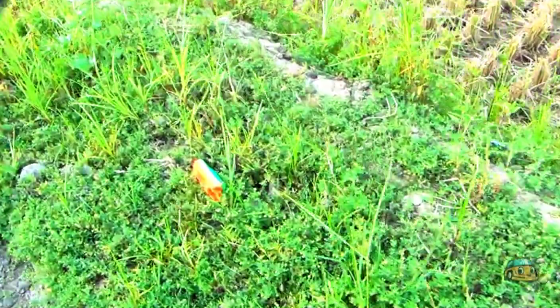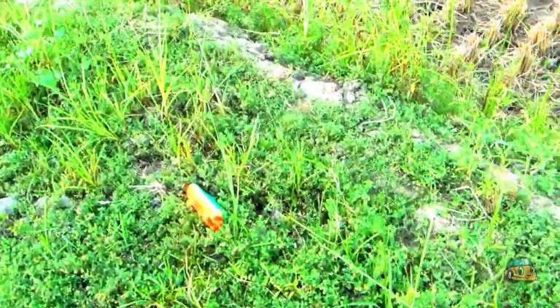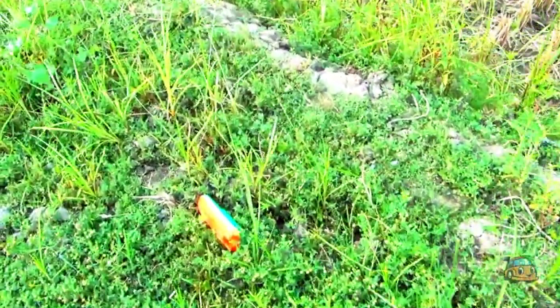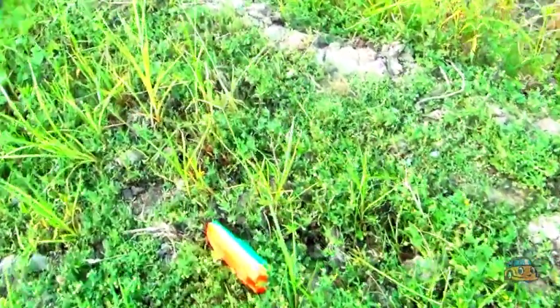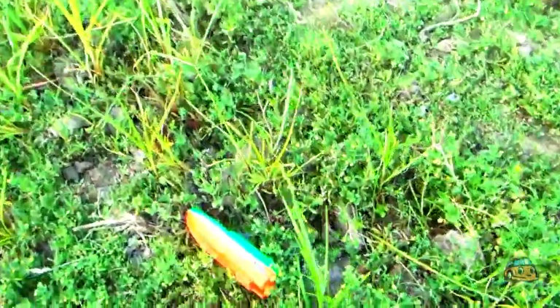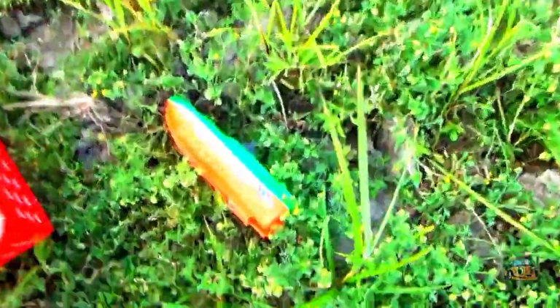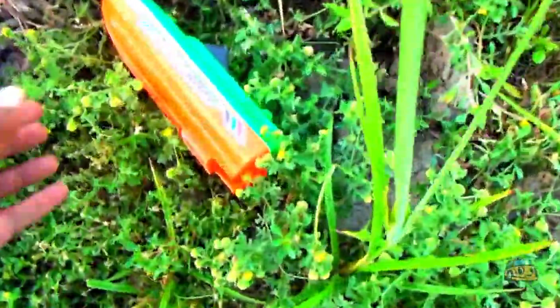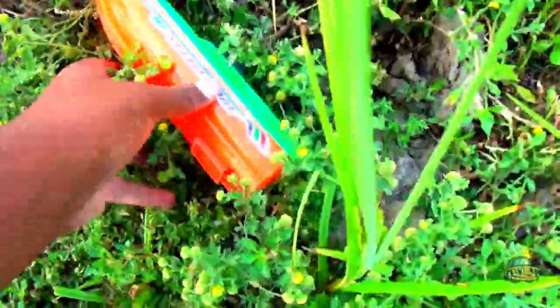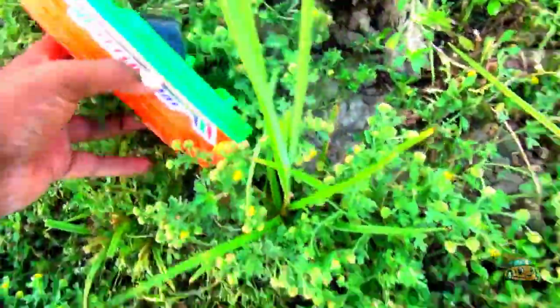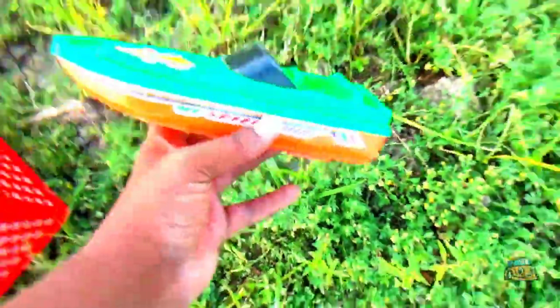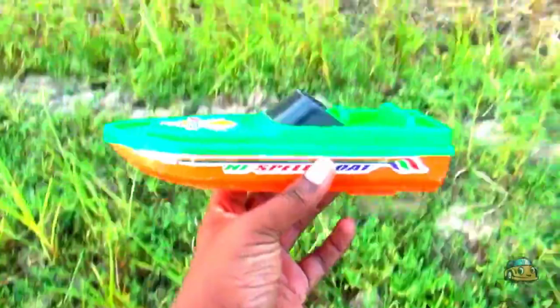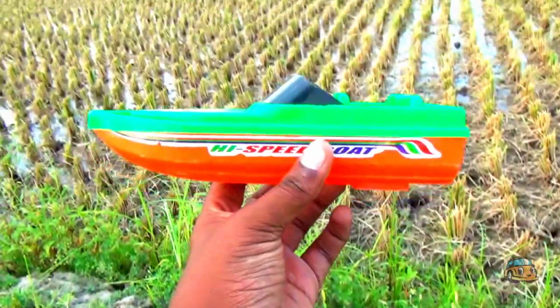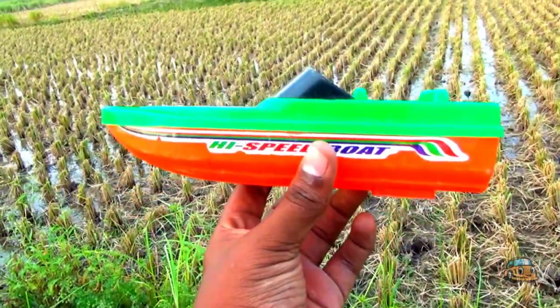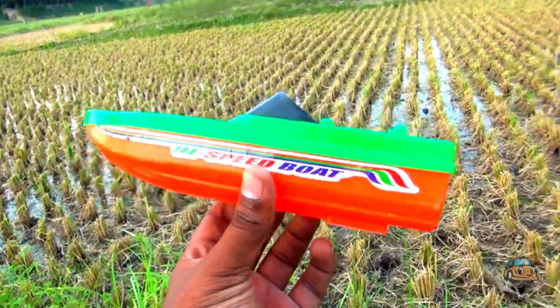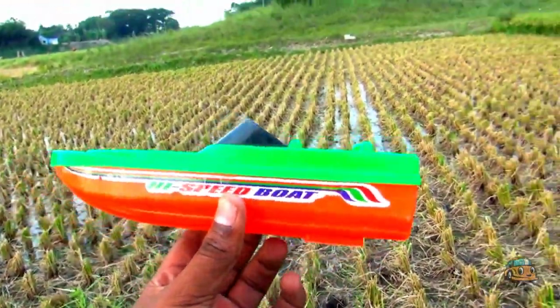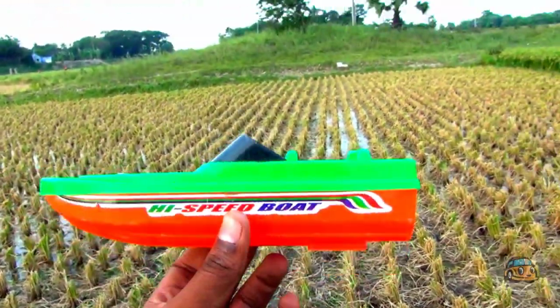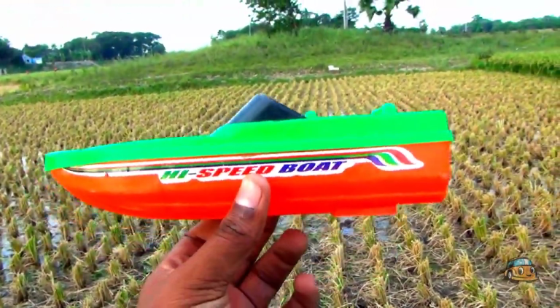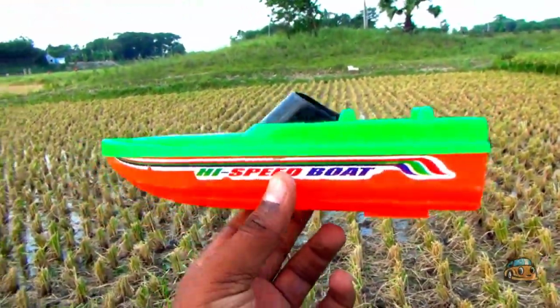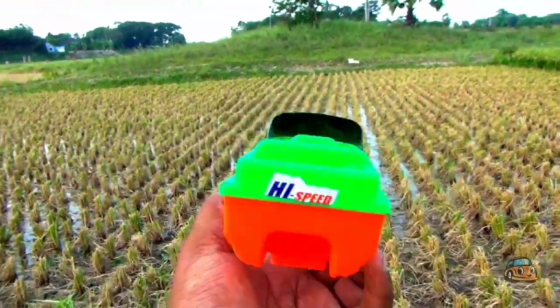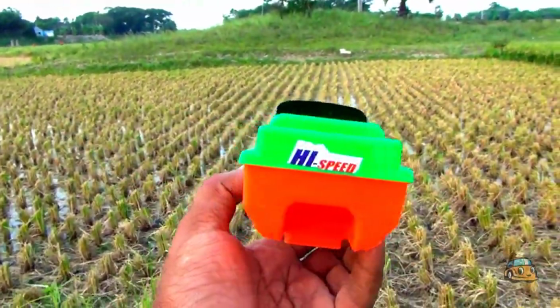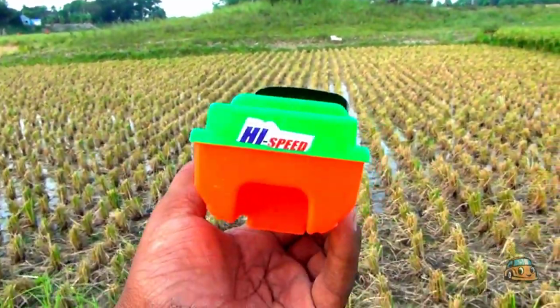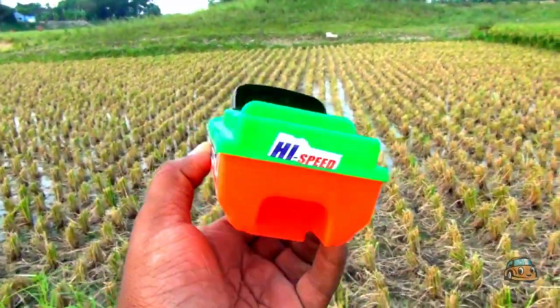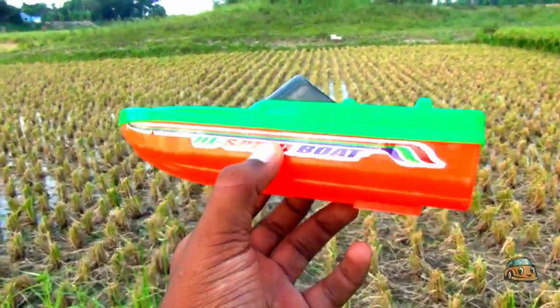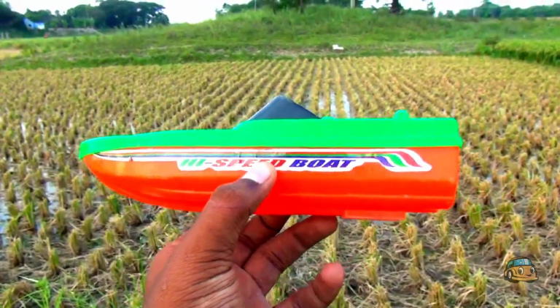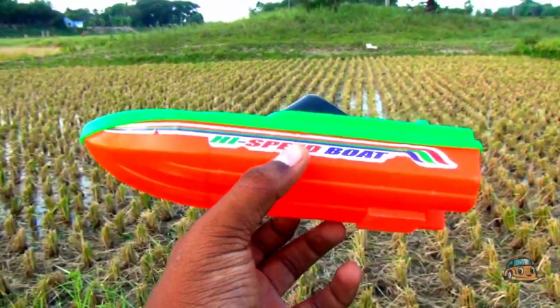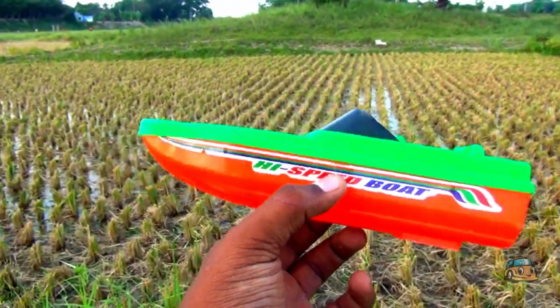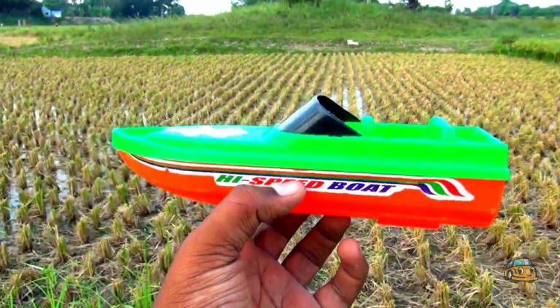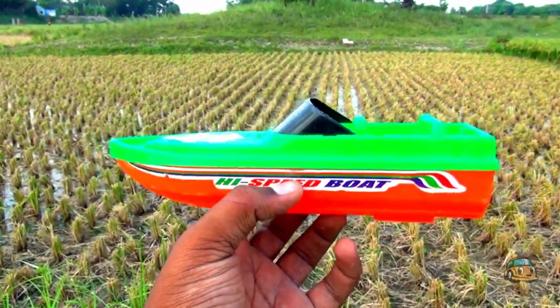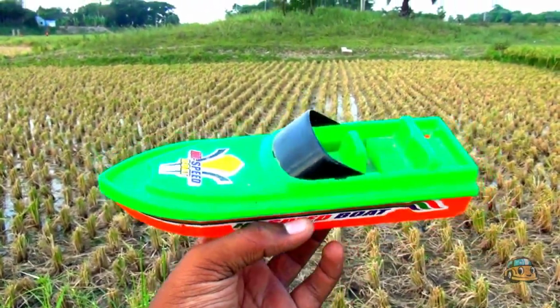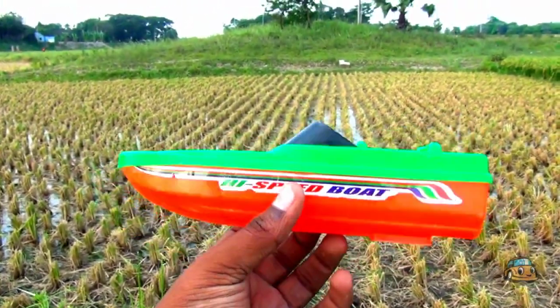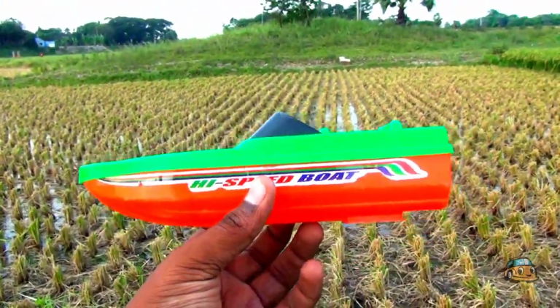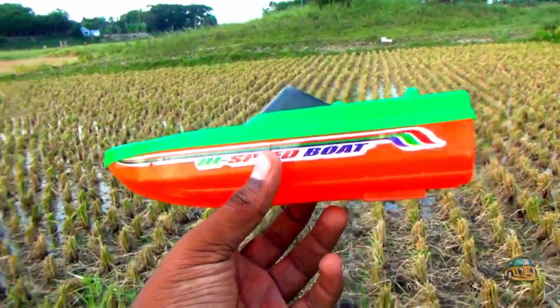Wow guys, hello guys! This is a spread board, guys — high spread board, green color, red color, and black color combination.